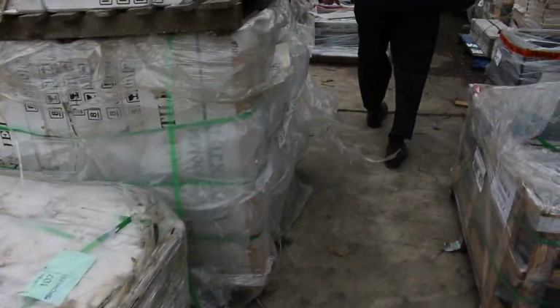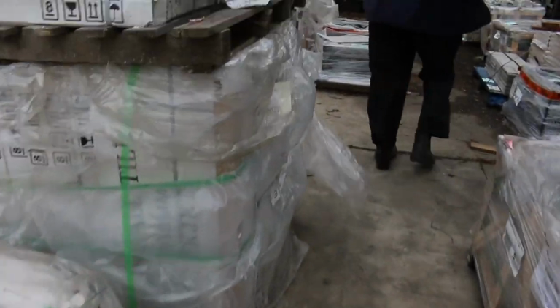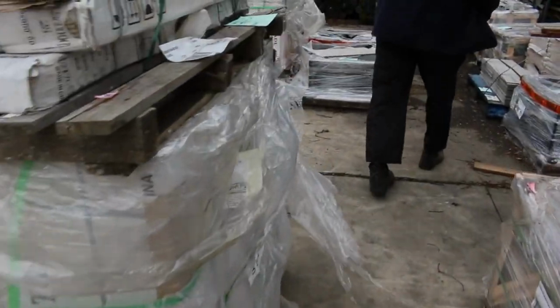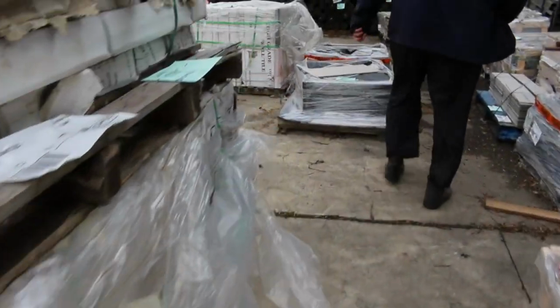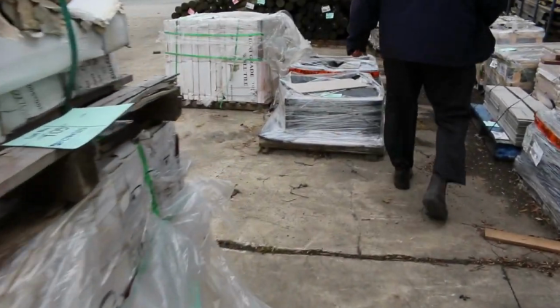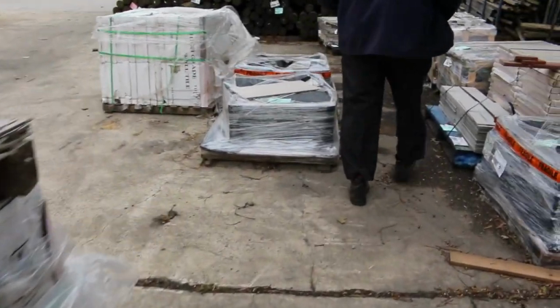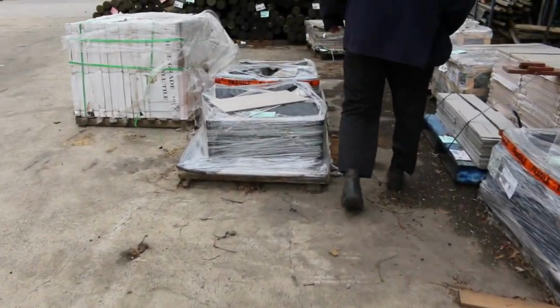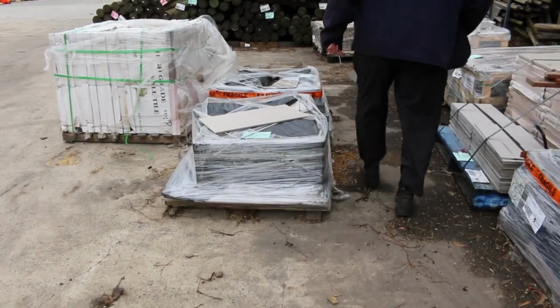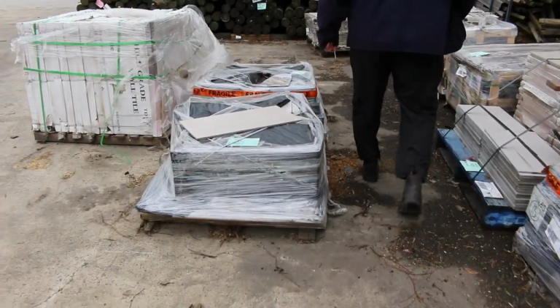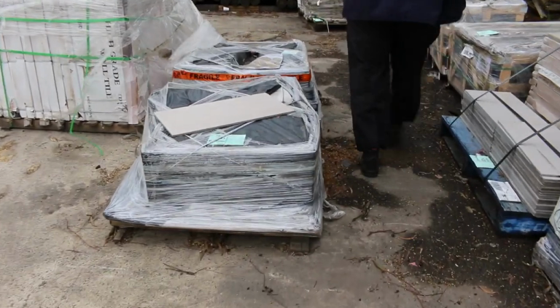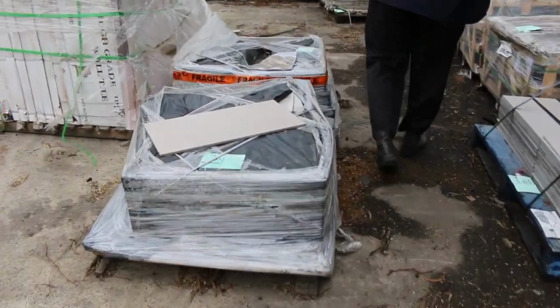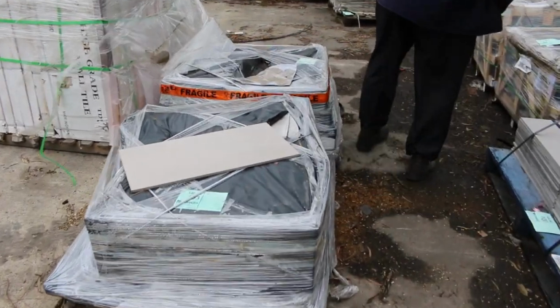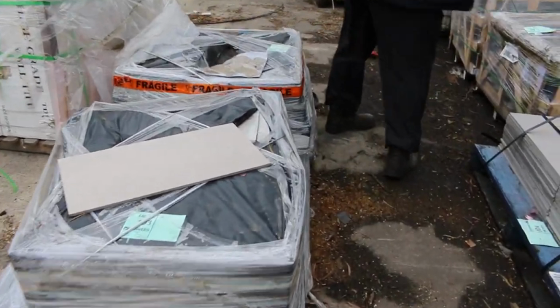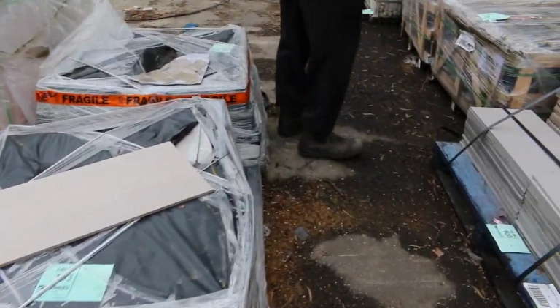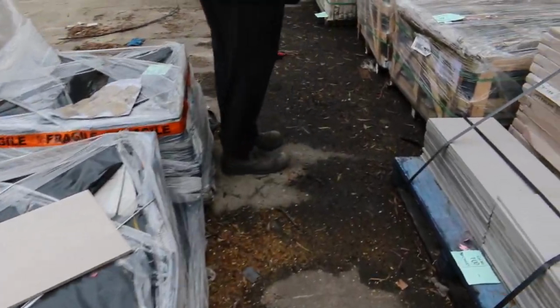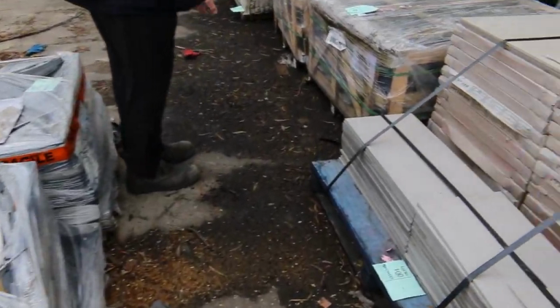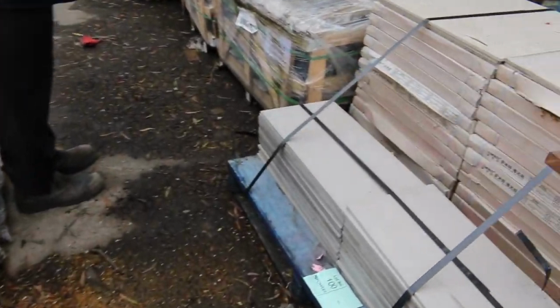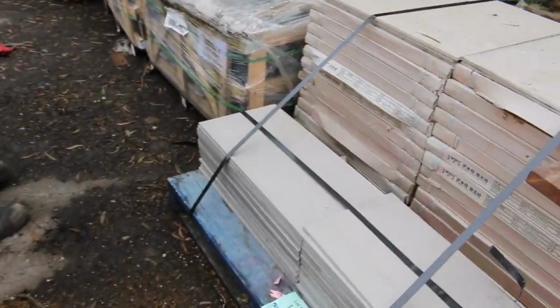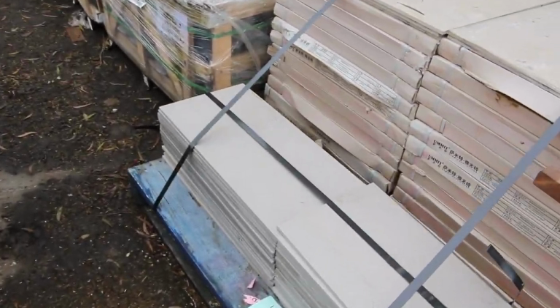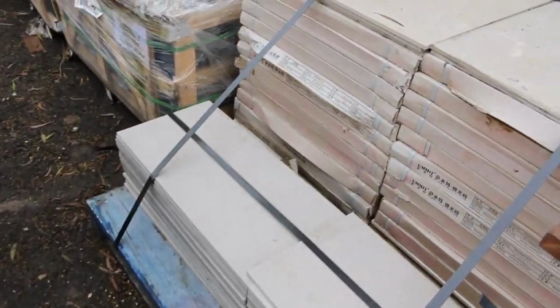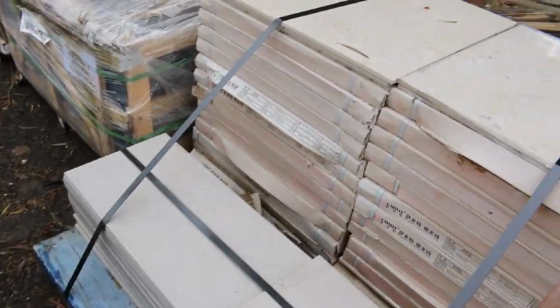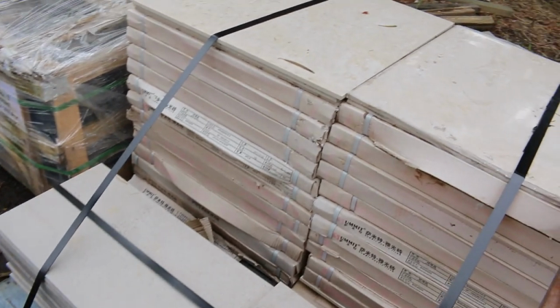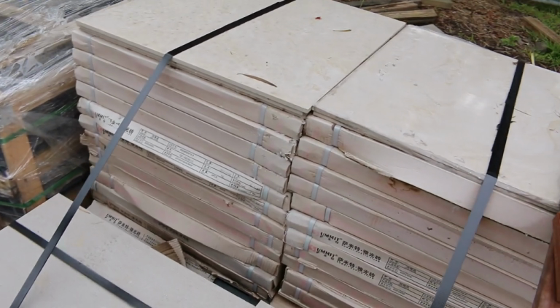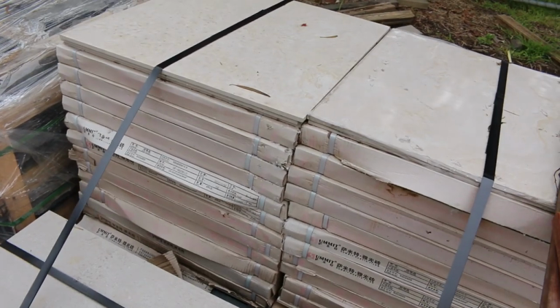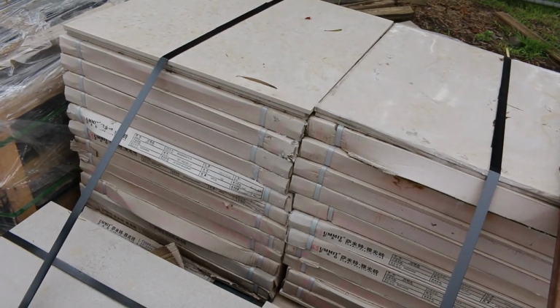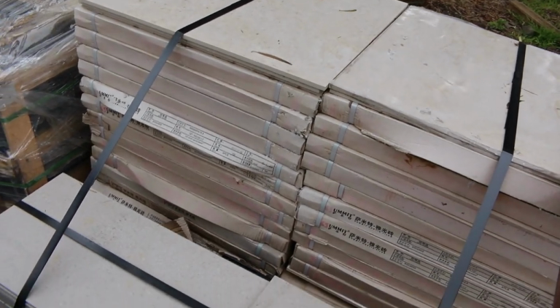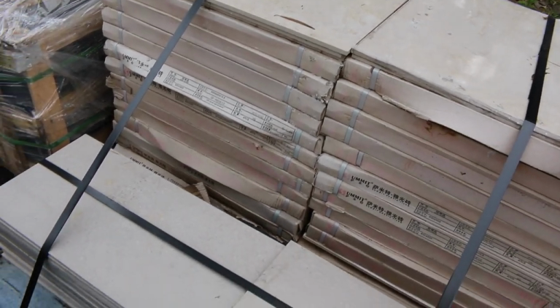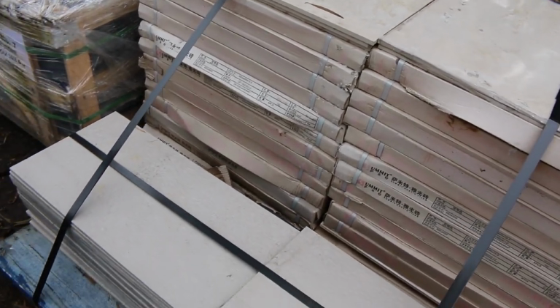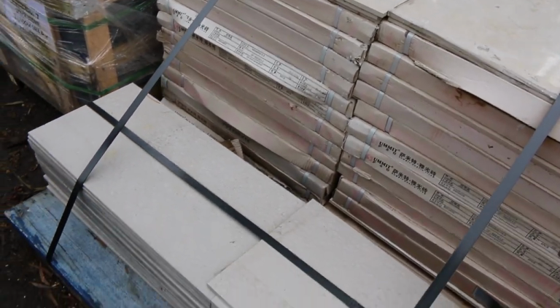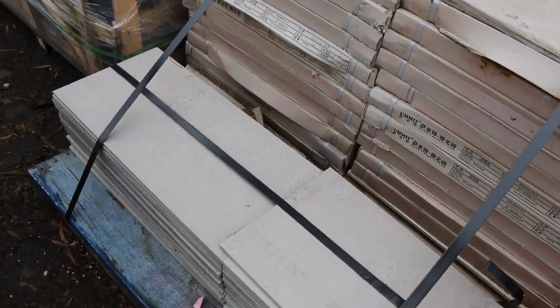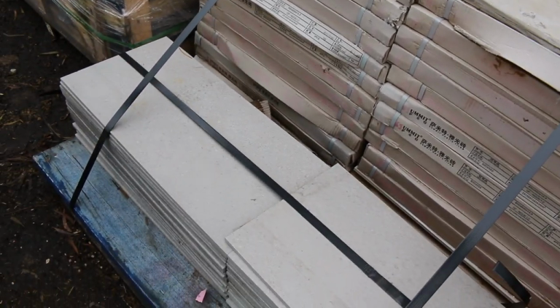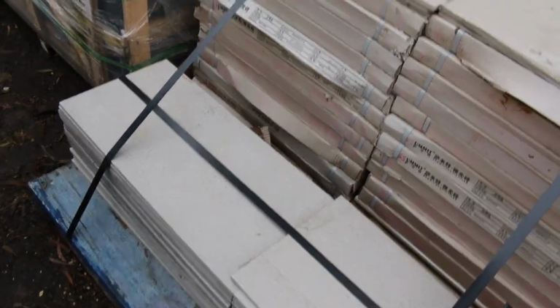Some absolute bargains in some of this stuff, that's for sure. Lot 100 is a pallet of mixed tiles — that'll be just a clearance one. You might get the whole pallet for 100 bucks, who knows, maybe 50.